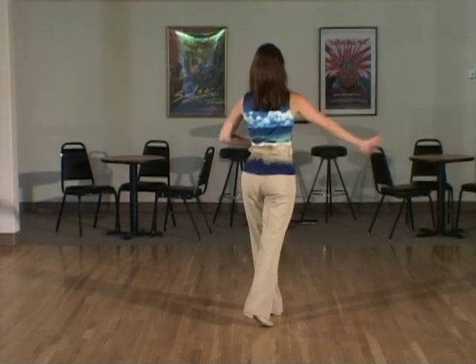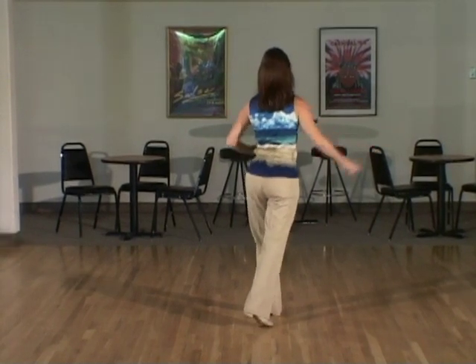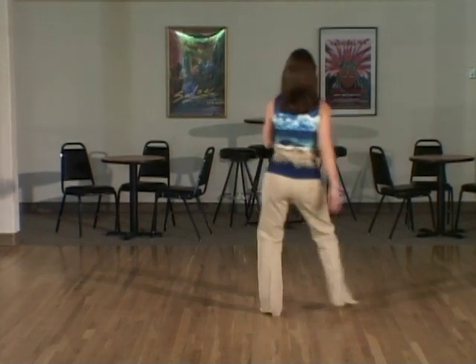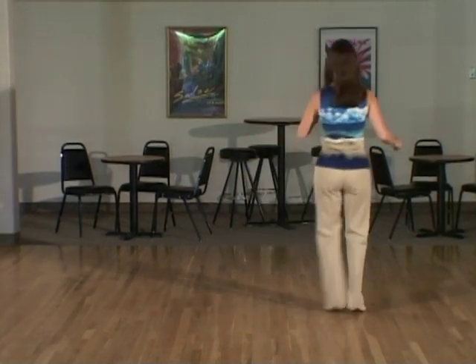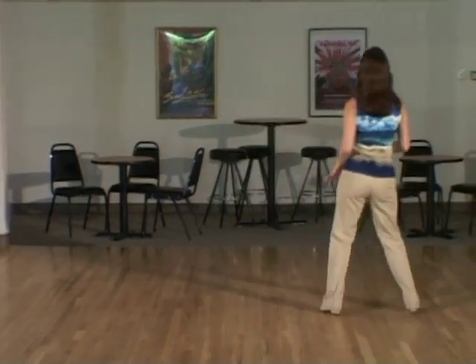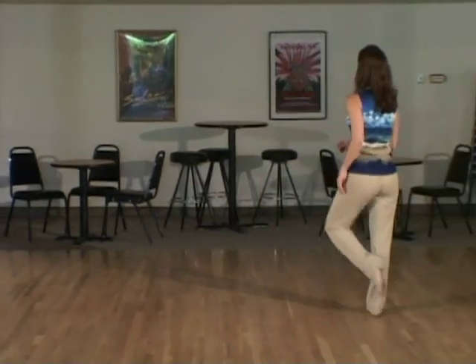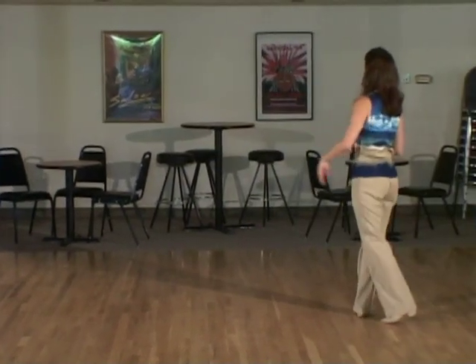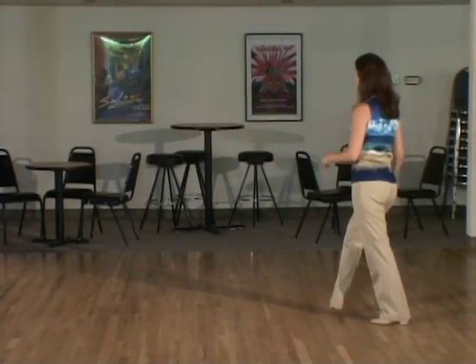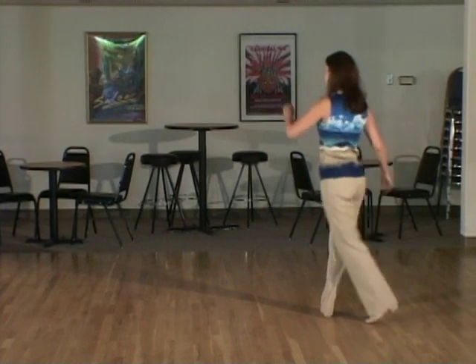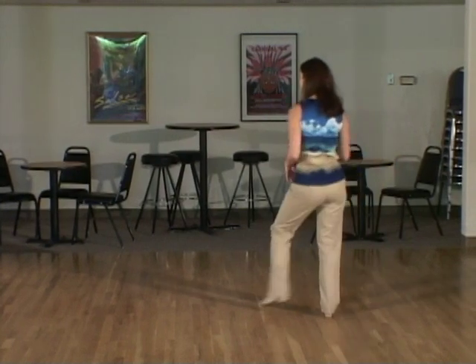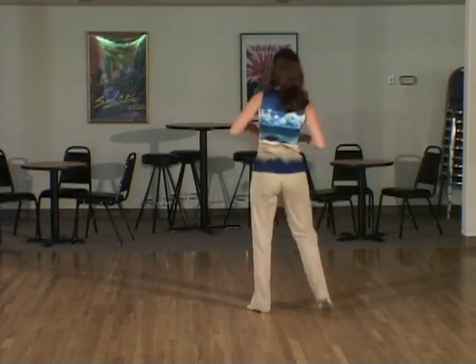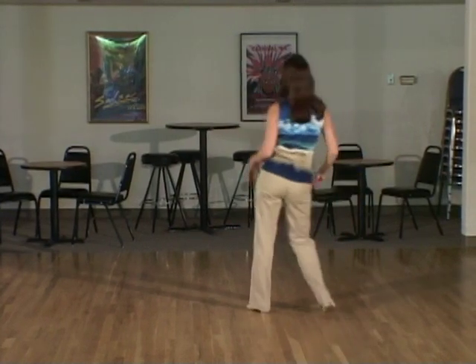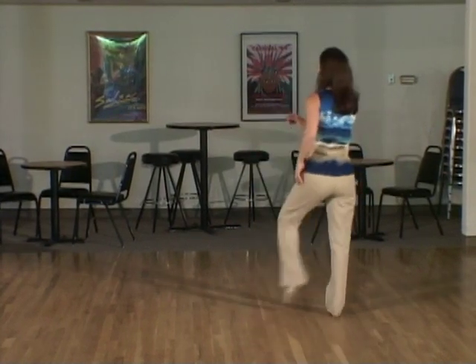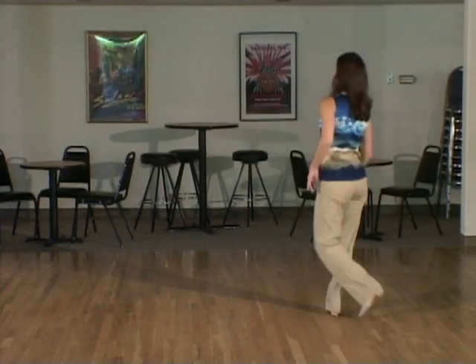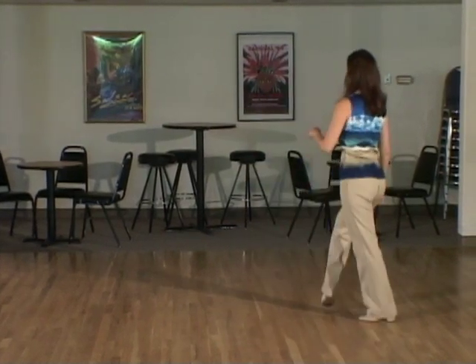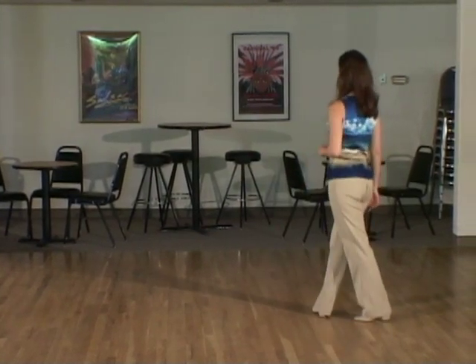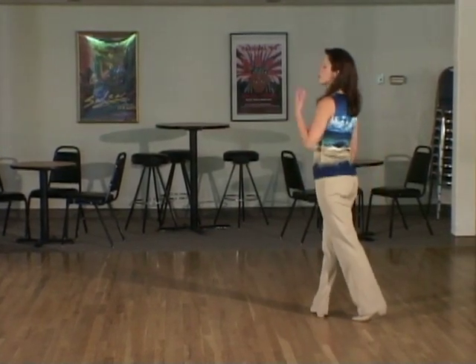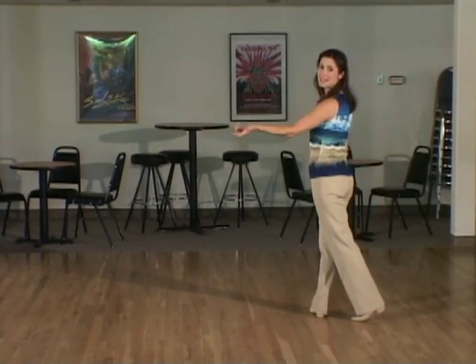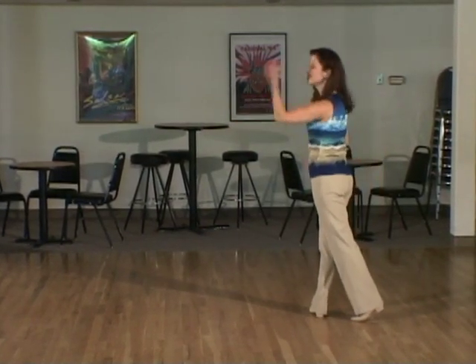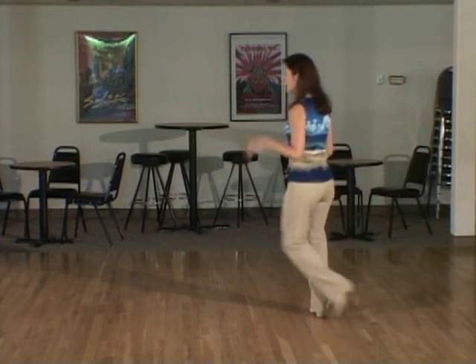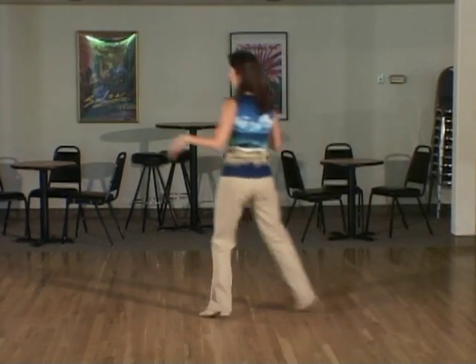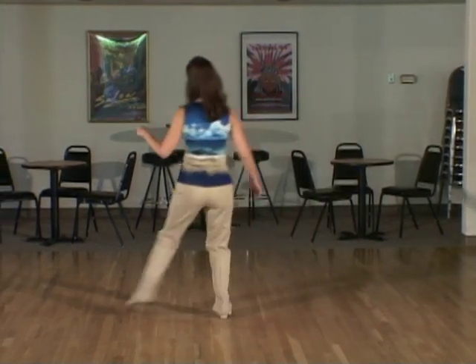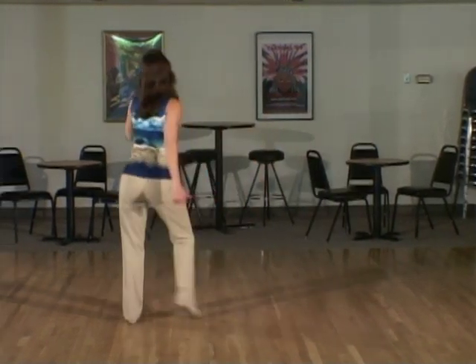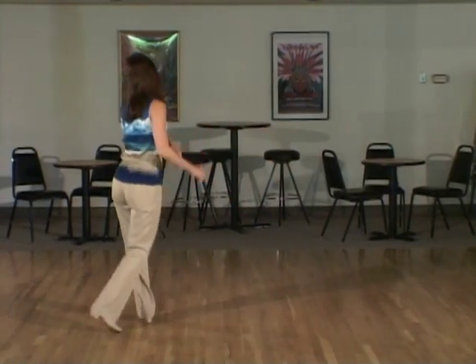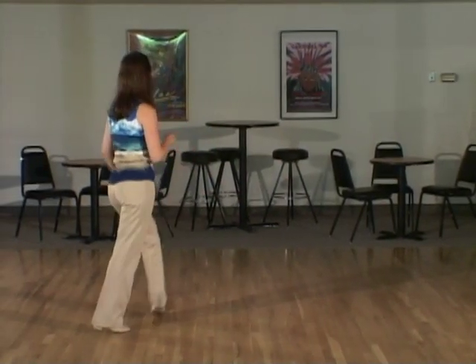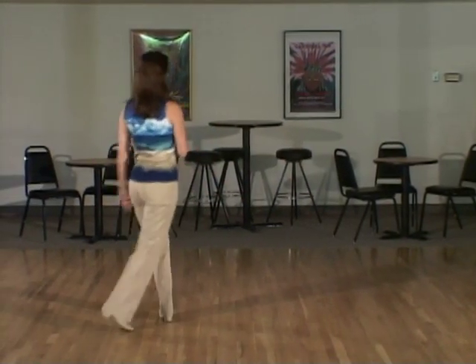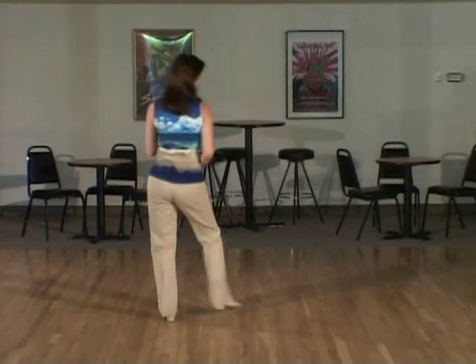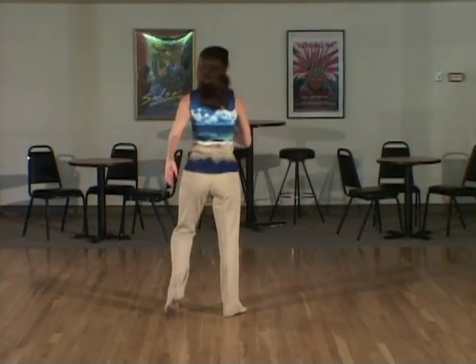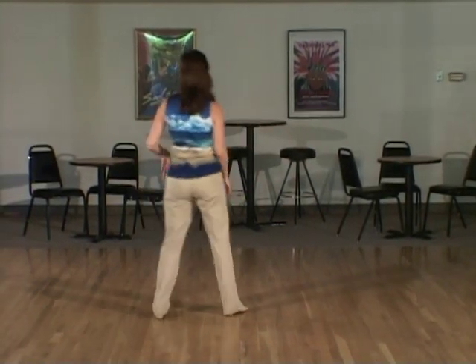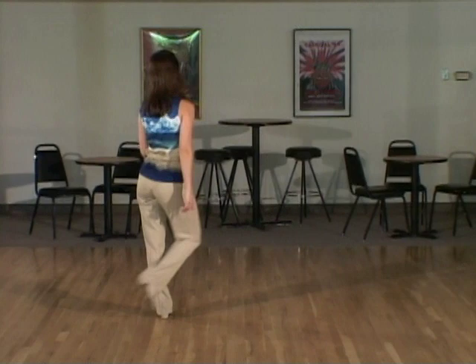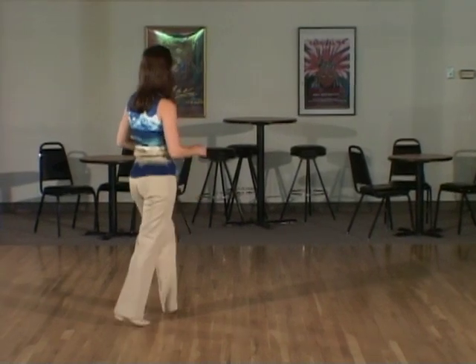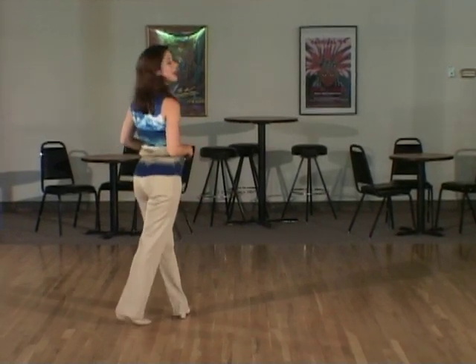Shuffle to the right side: one and two, rock back three, four. Rock to the side: five, six, rock back again: seven, eight. Repeat the same pattern to the left: one and two, rock three, four. Side rock: five, six, seven, eight.